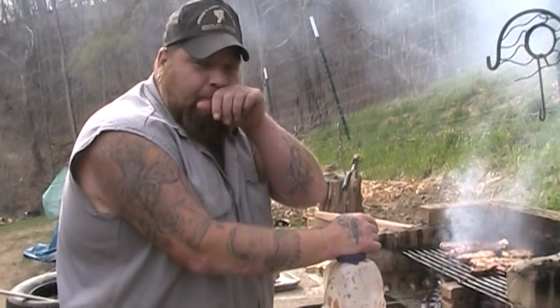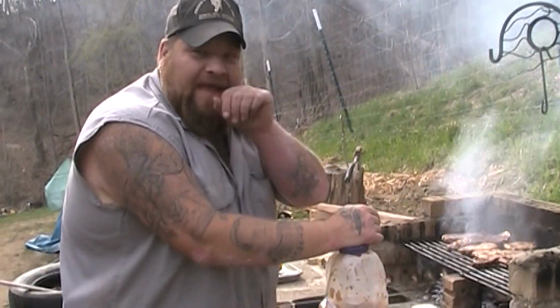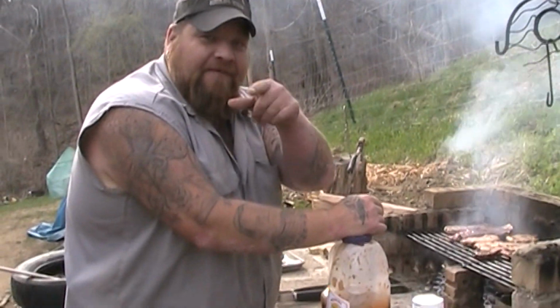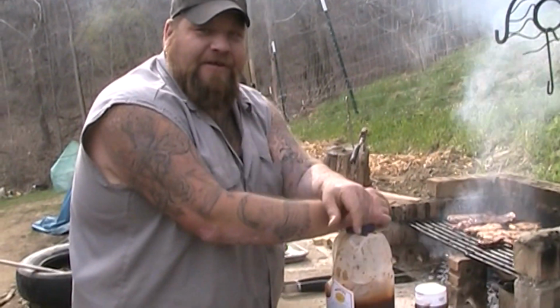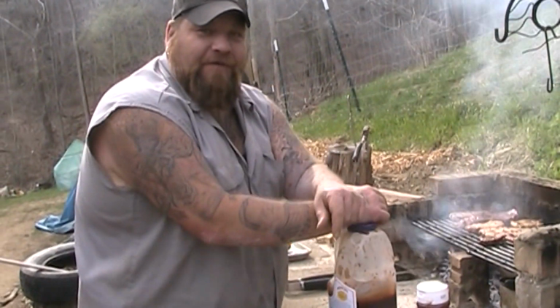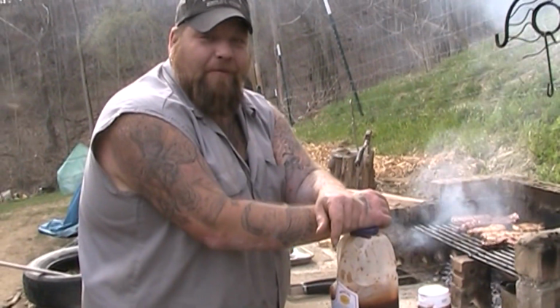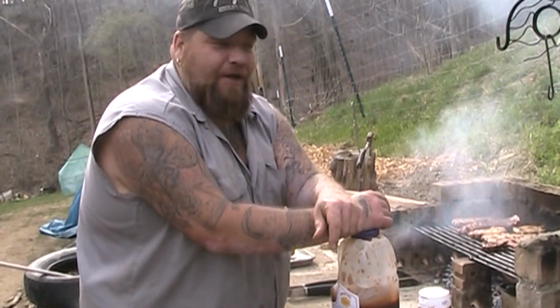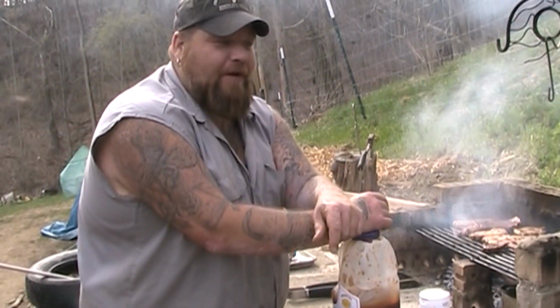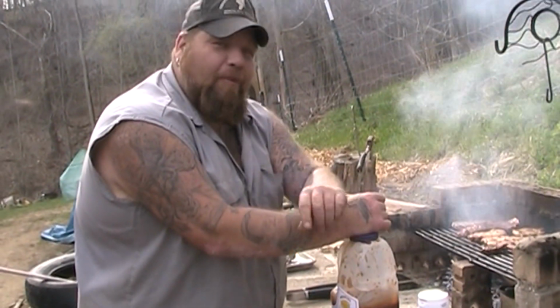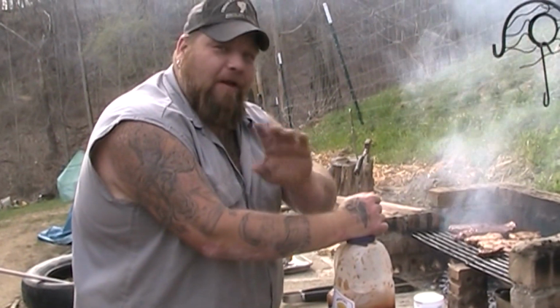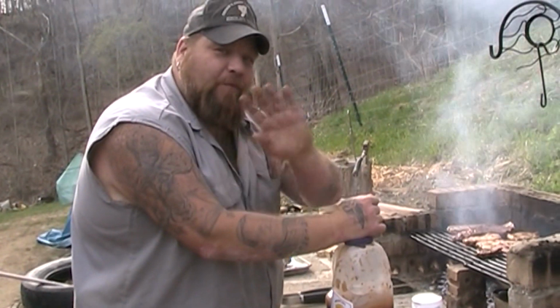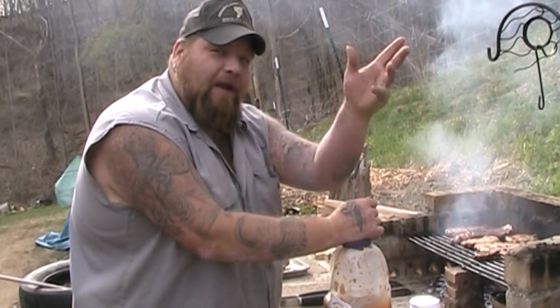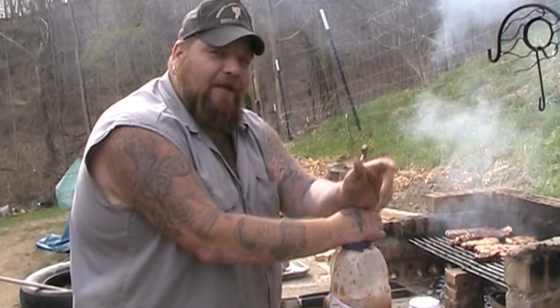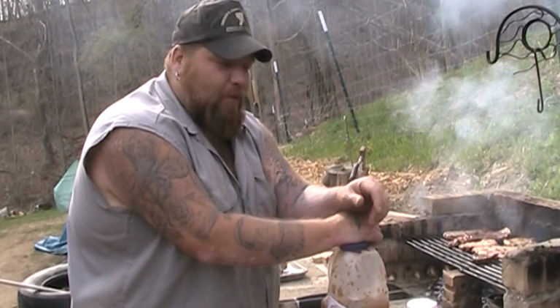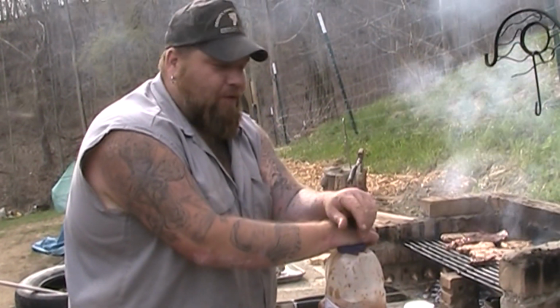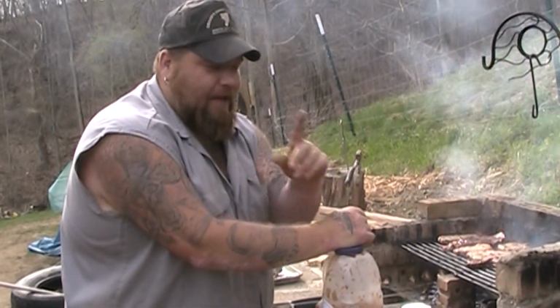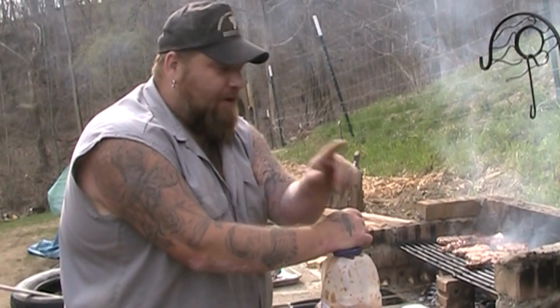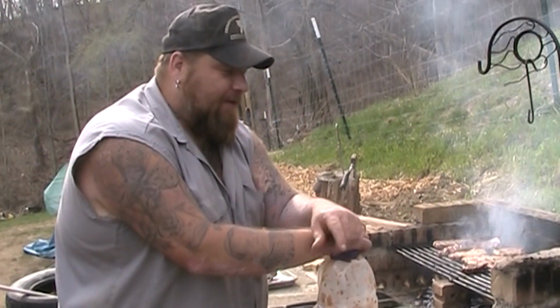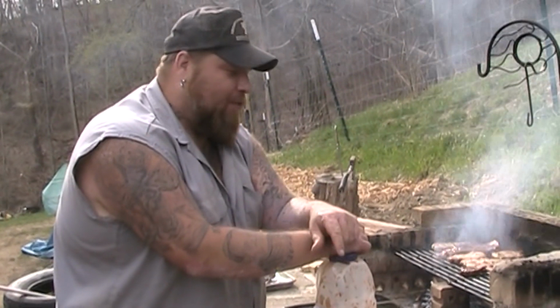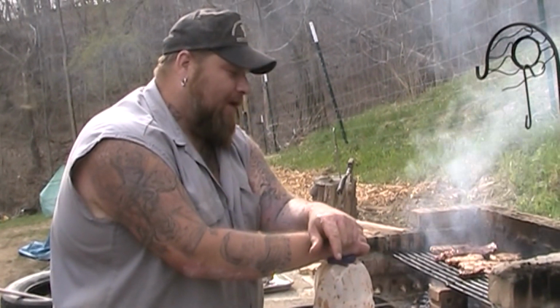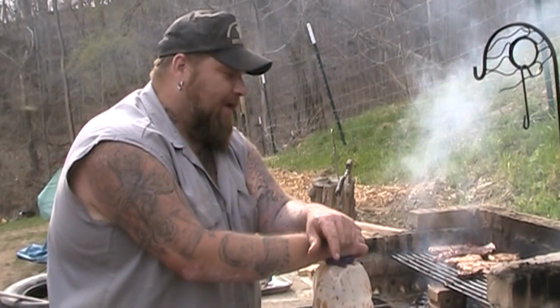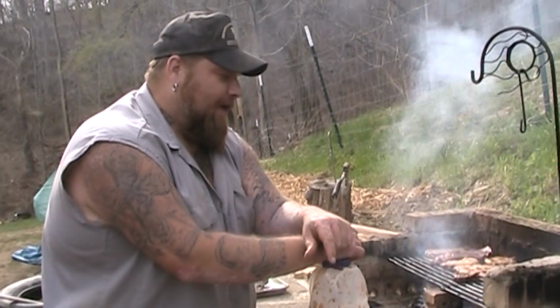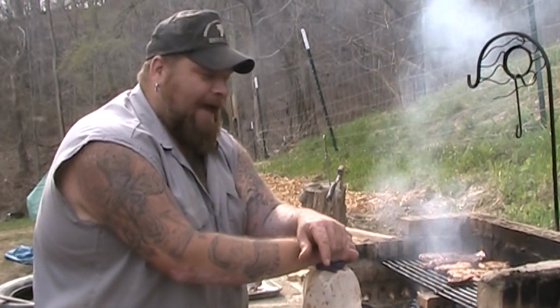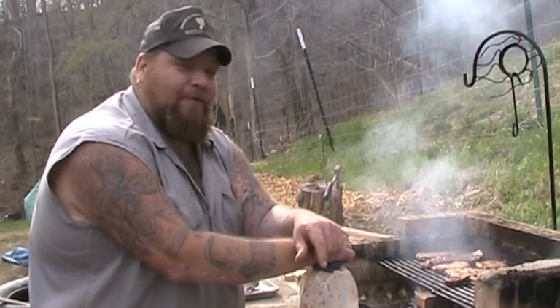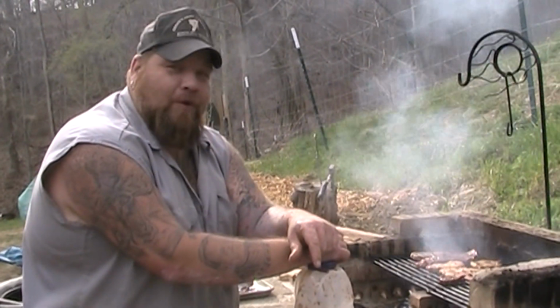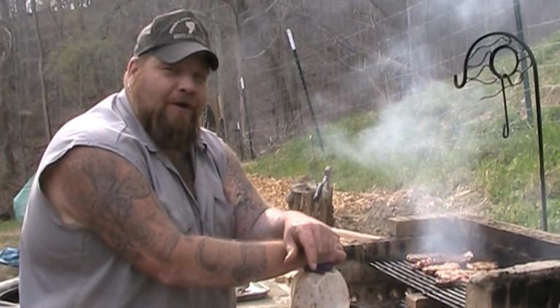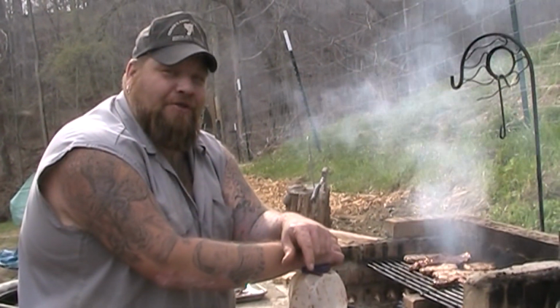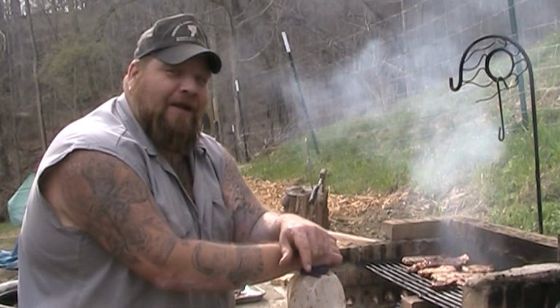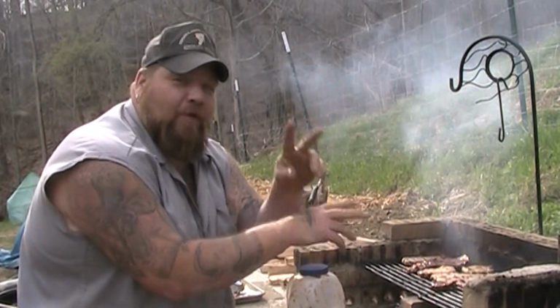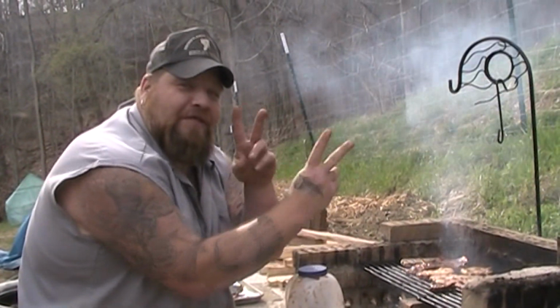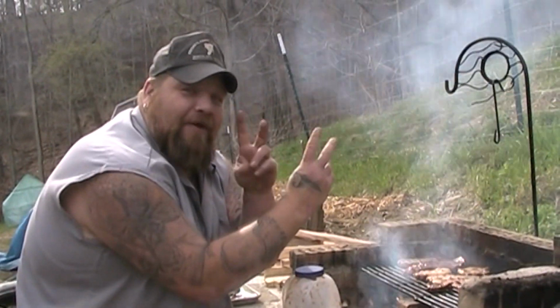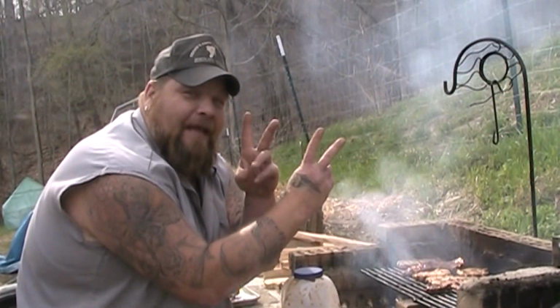Hey guys, Jay Knoll Zero. How you doing? I hope all is well out there in the world. I wanted to give you a quick outdoor Jay Knoll's secret tip.